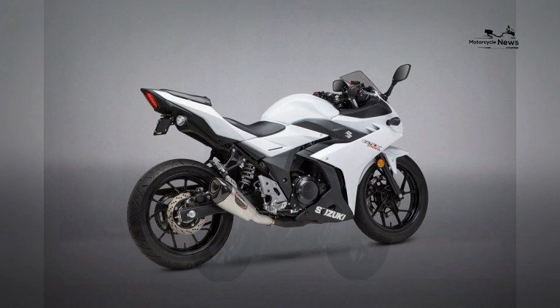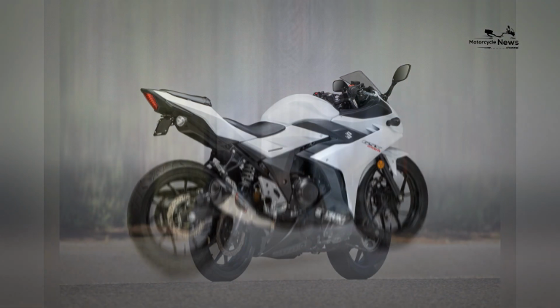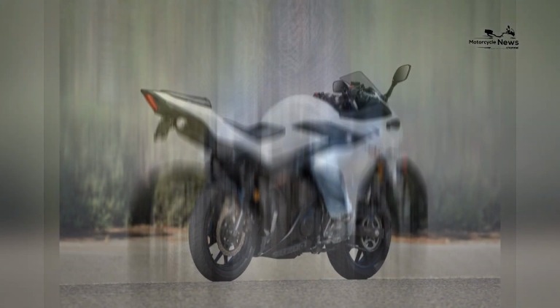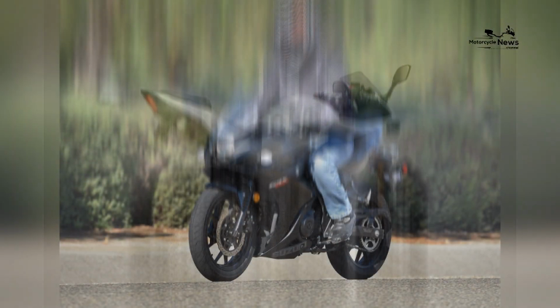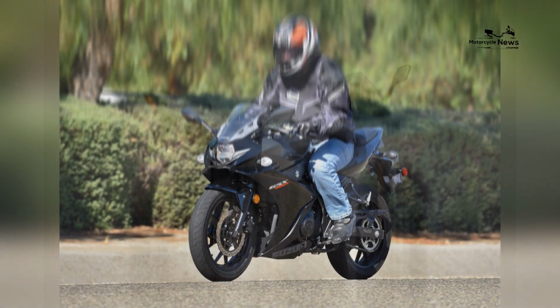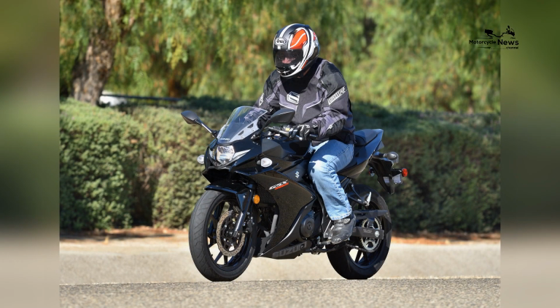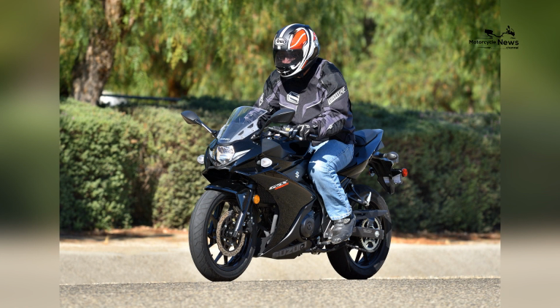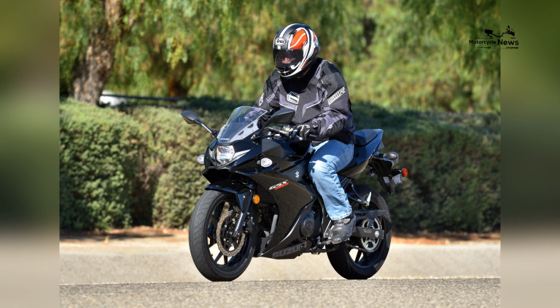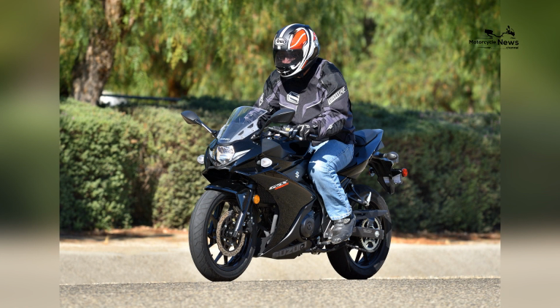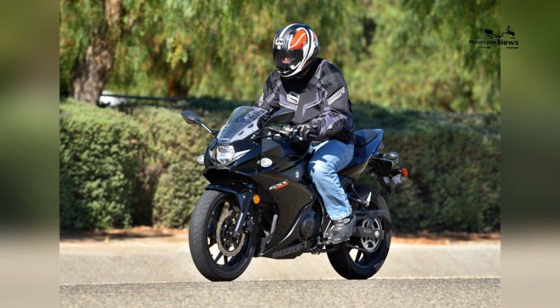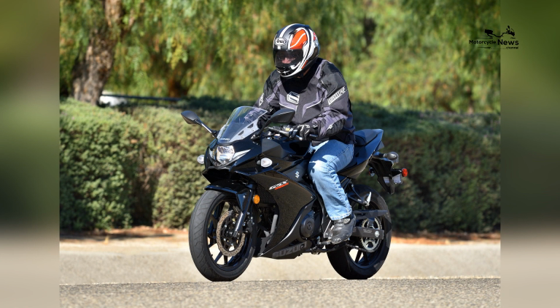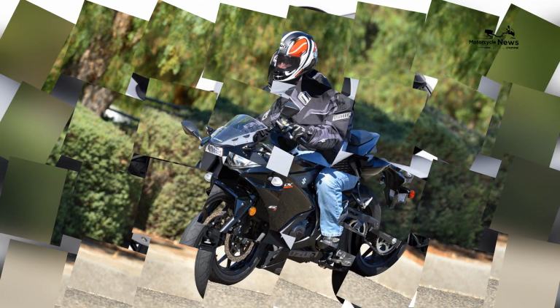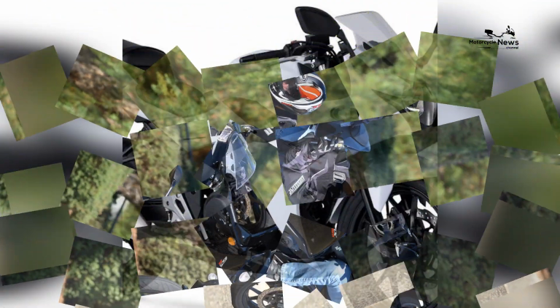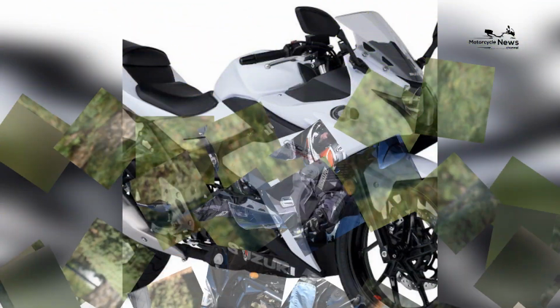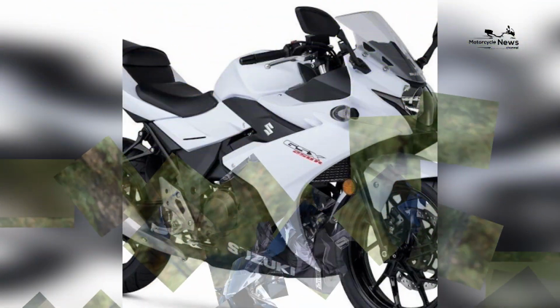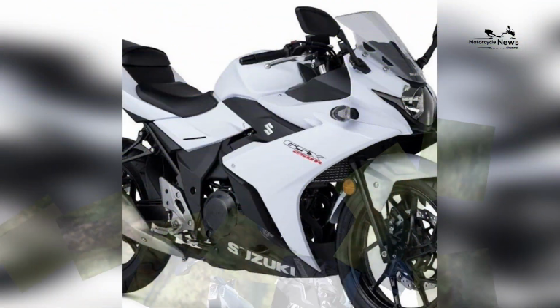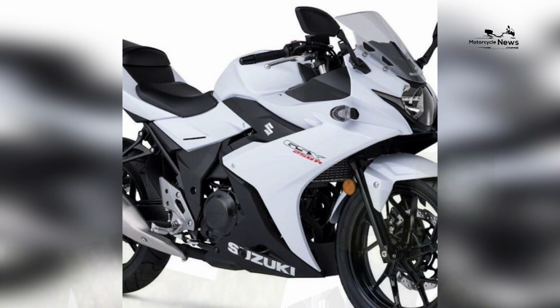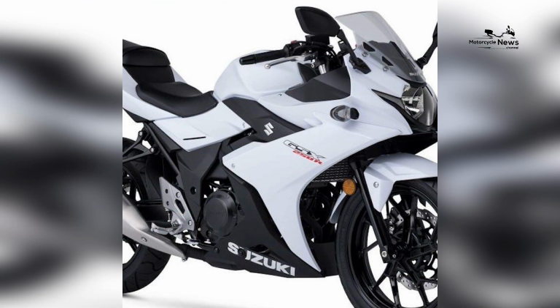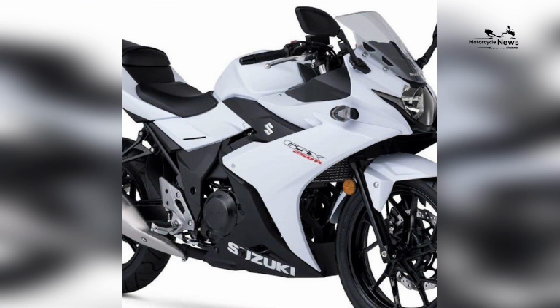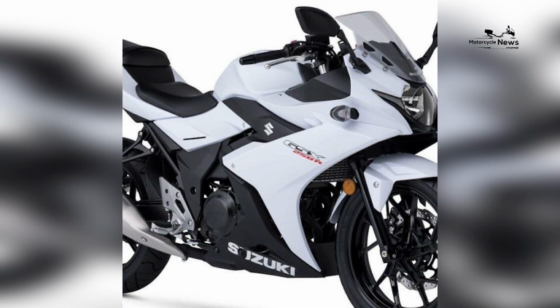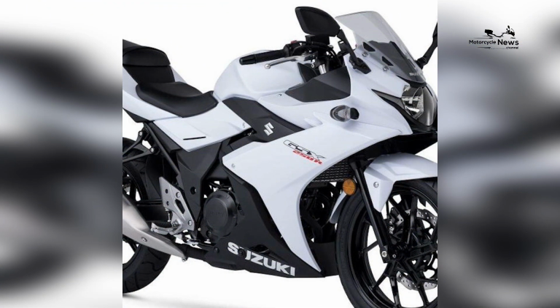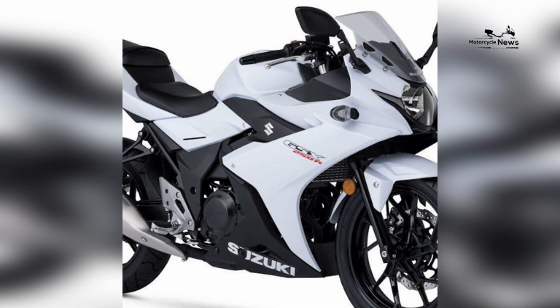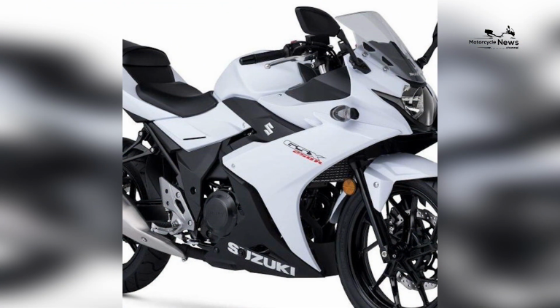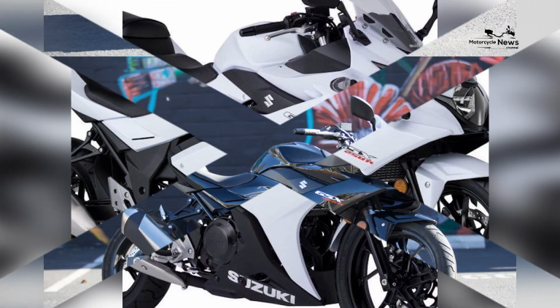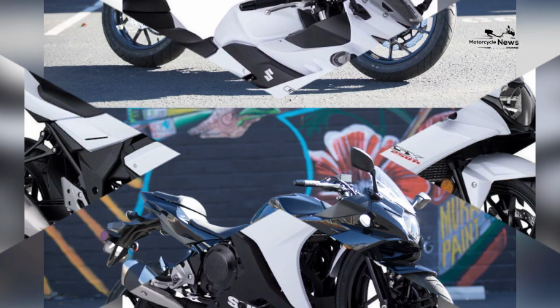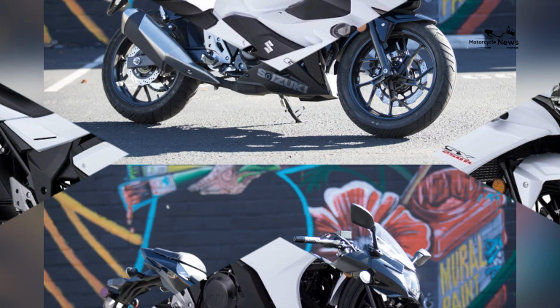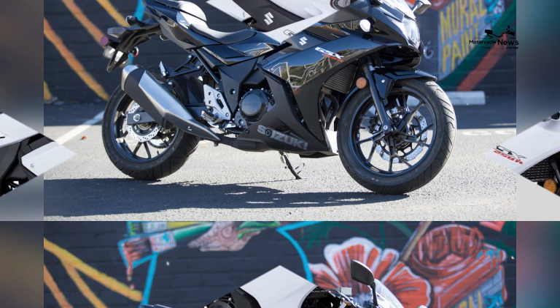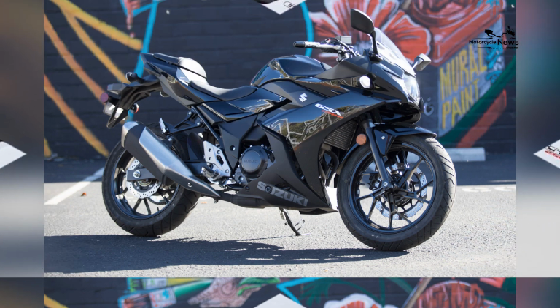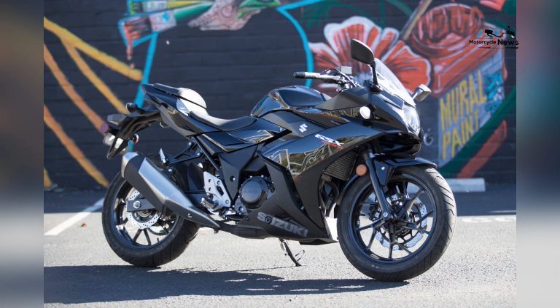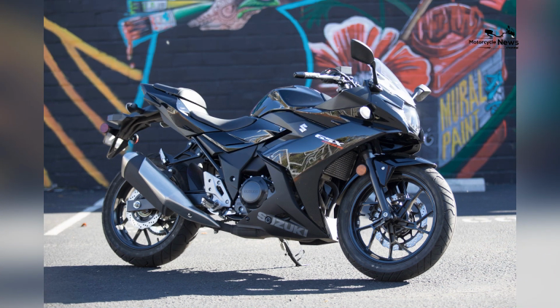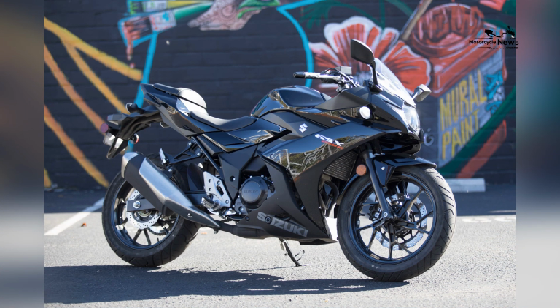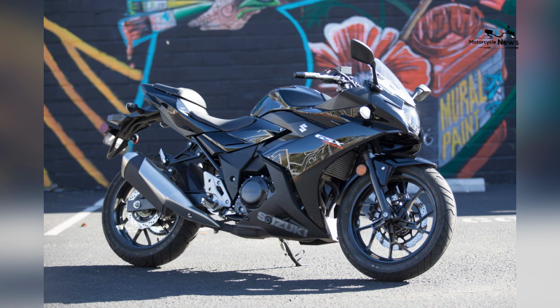With its balanced performance, sleek aesthetics, and rider-centric attributes, the GSX-250R provides an ideal platform for beginners to embark on a journey of skill development, excitement, and exploration.